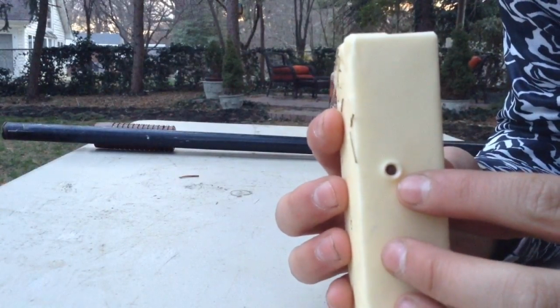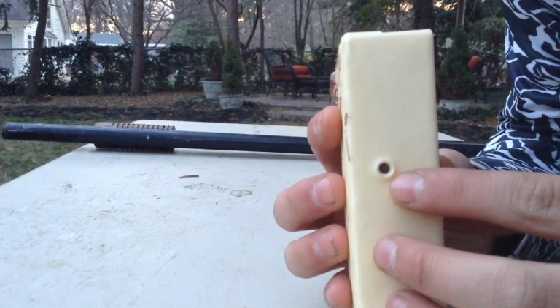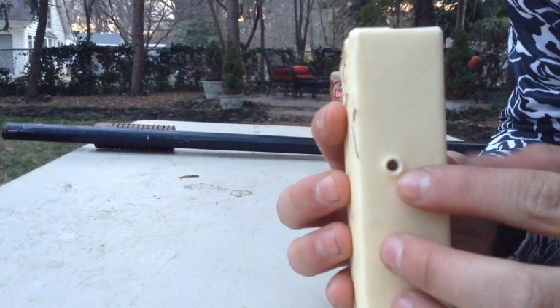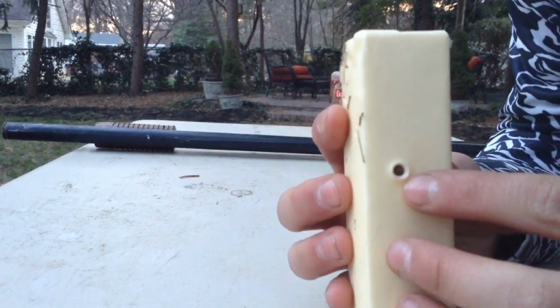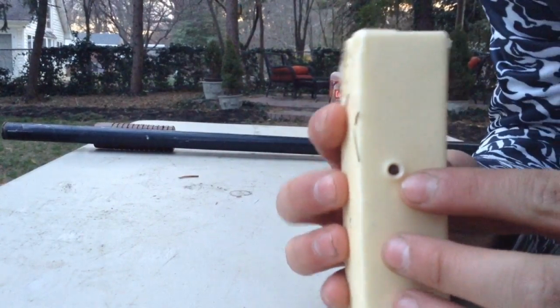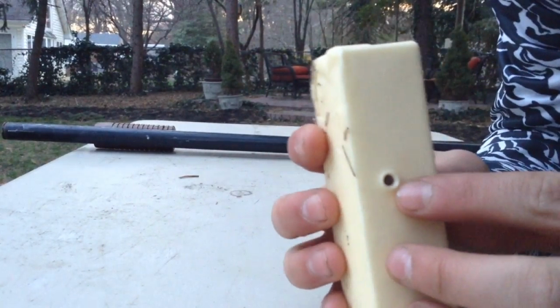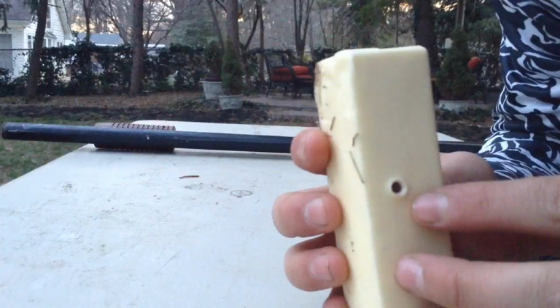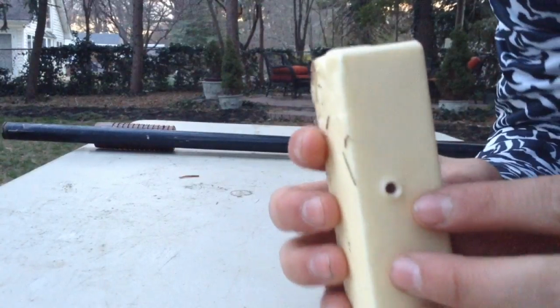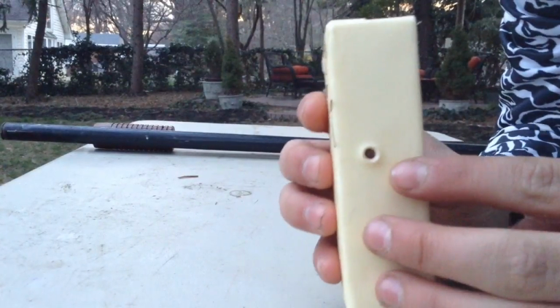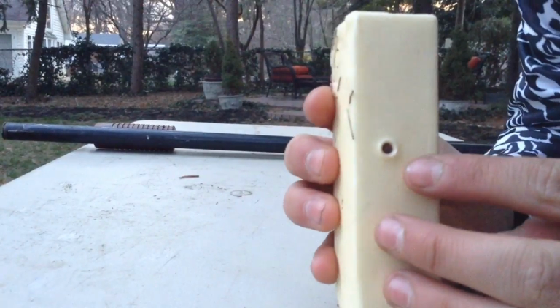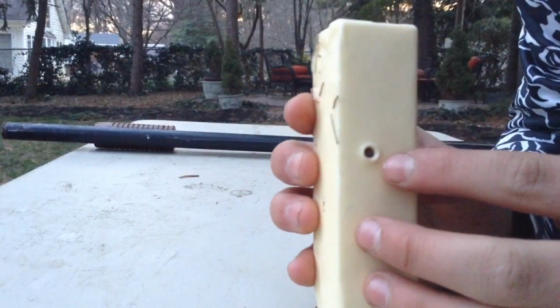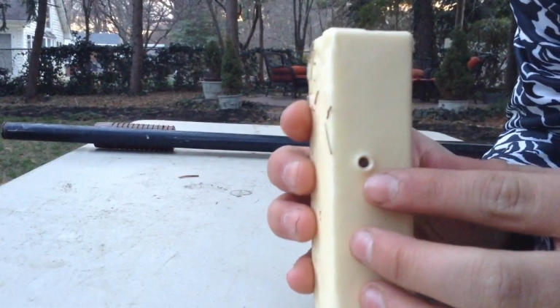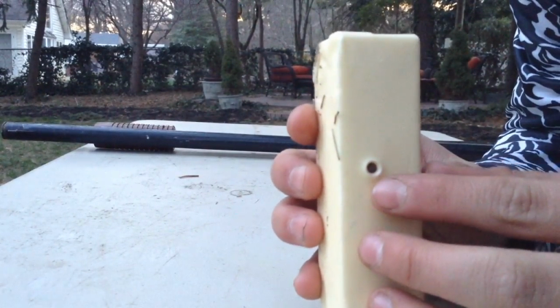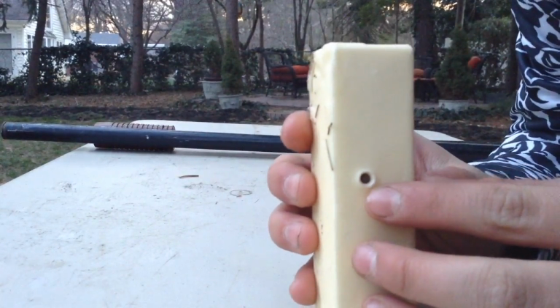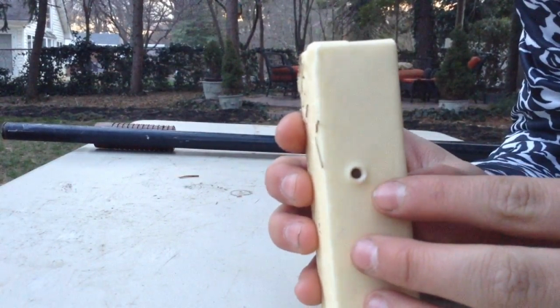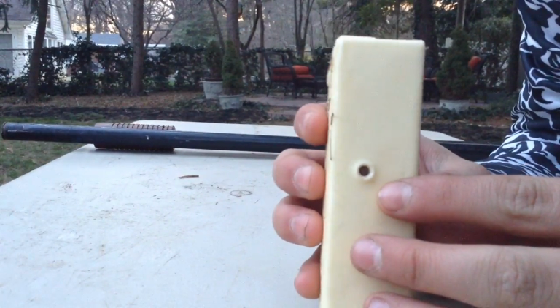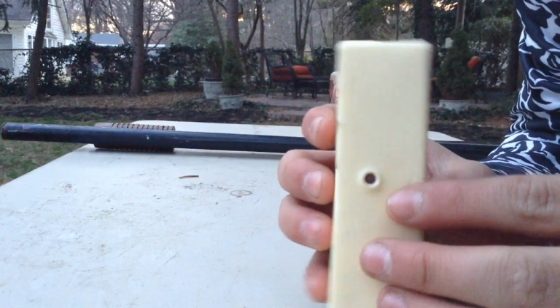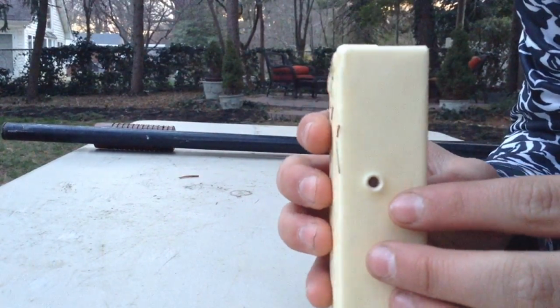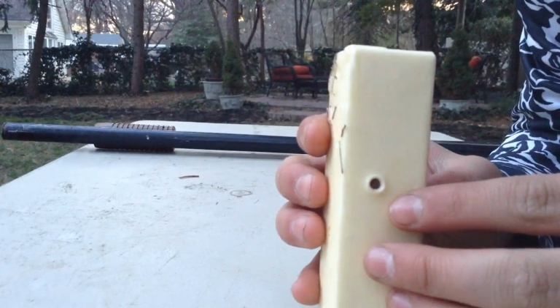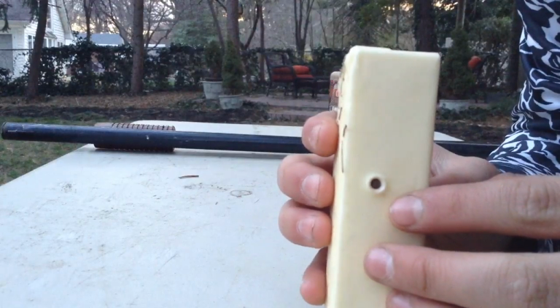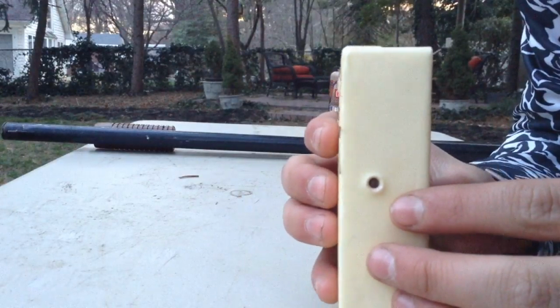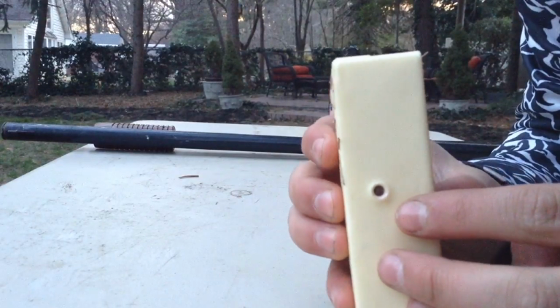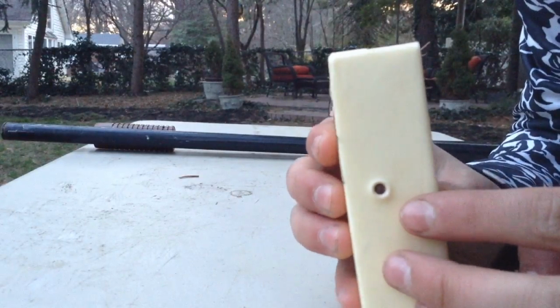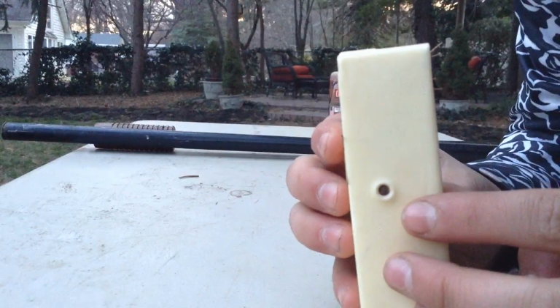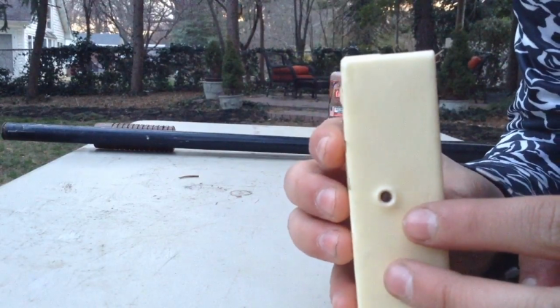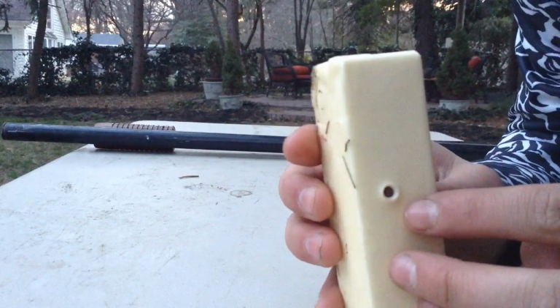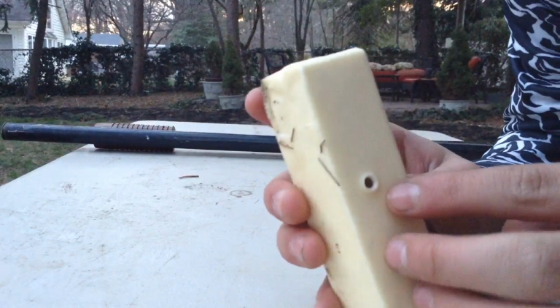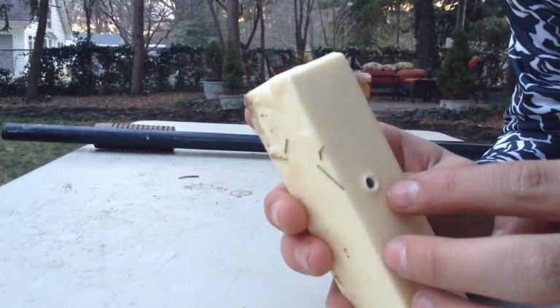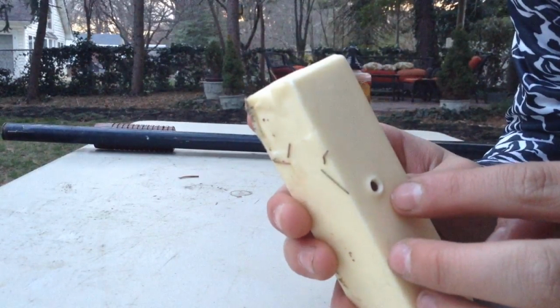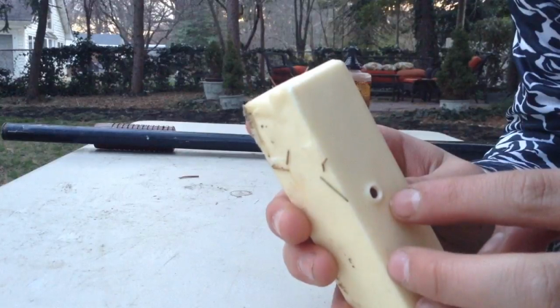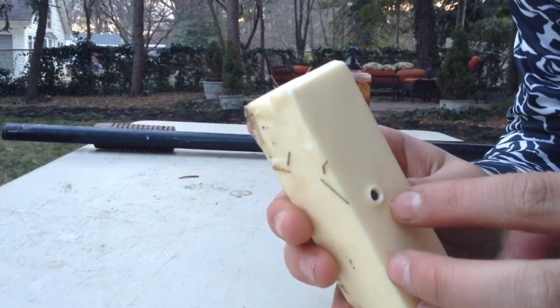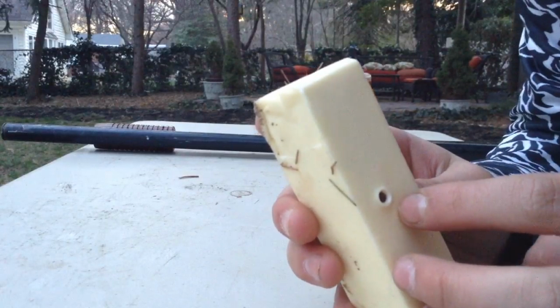Oh yeah, we shot it twice, but we had to do it again for some unknown reason. Anyways, there's just this little pellet. That's kind of cool. It's like not that deep, so we can reuse the bullet. And the butter.